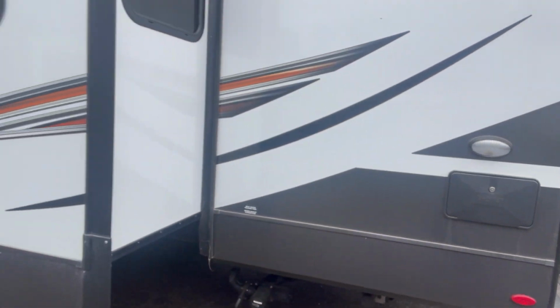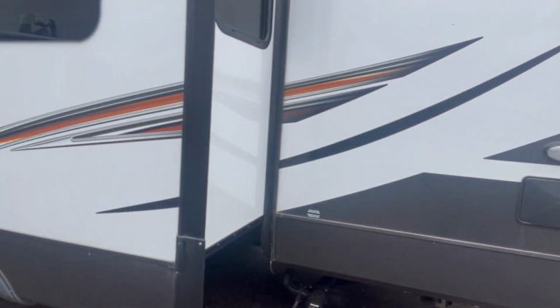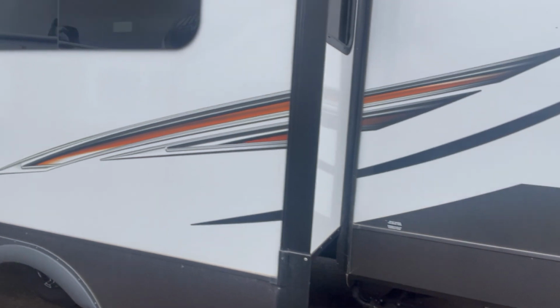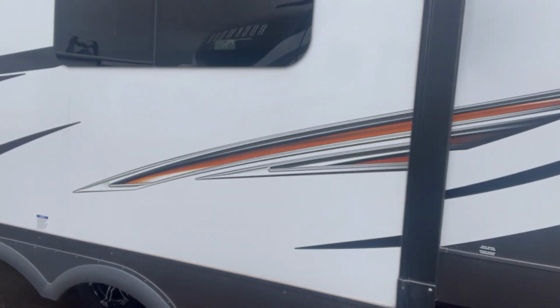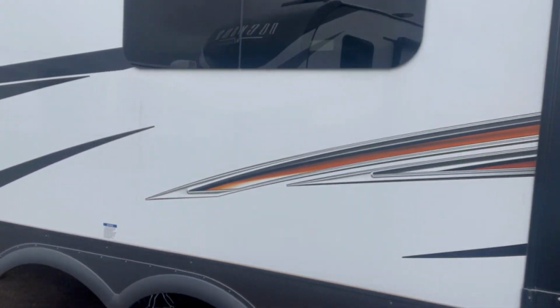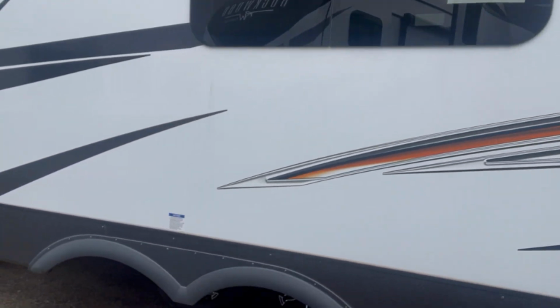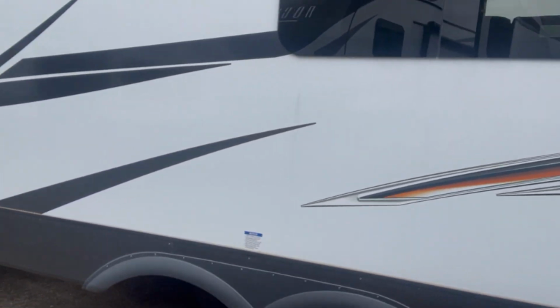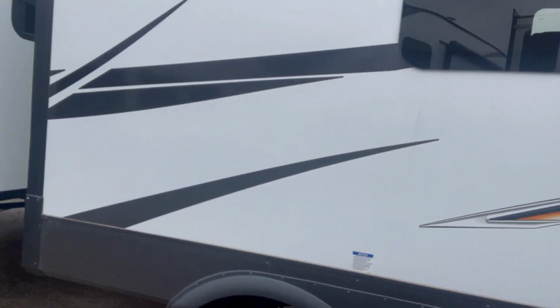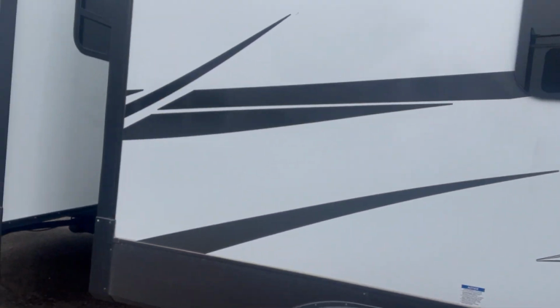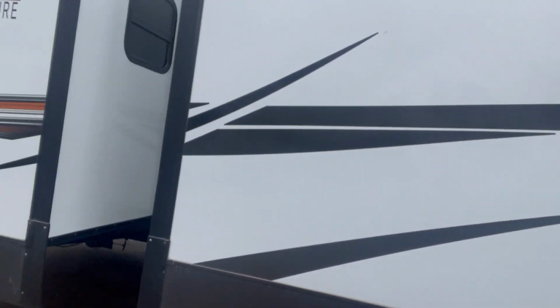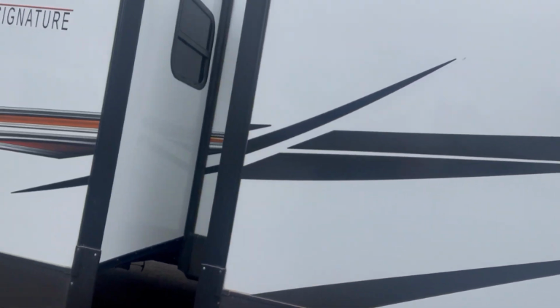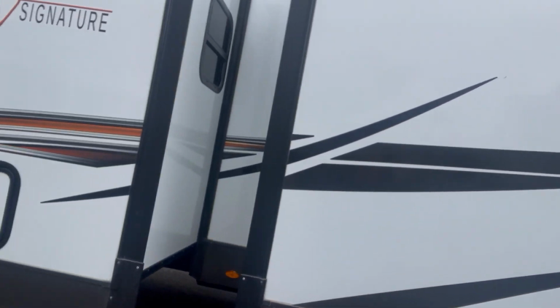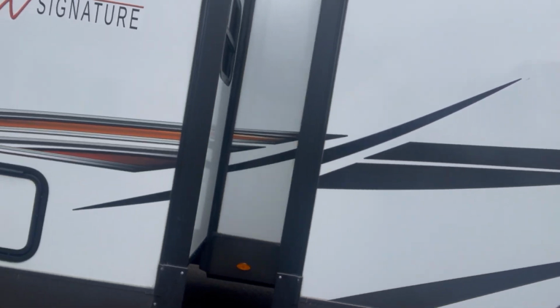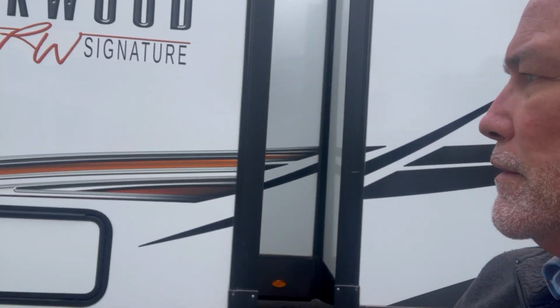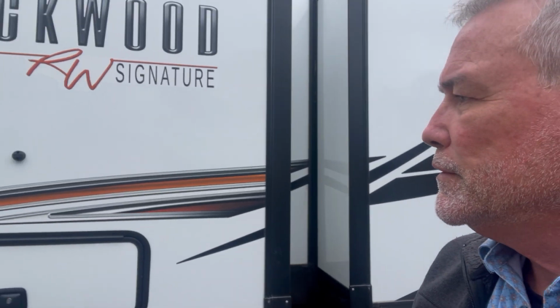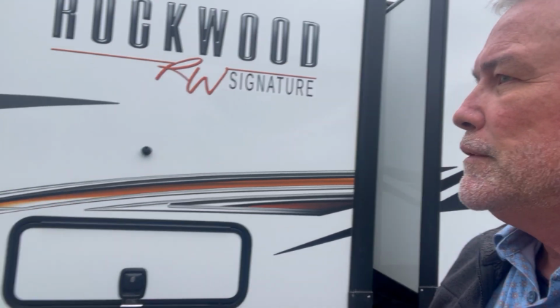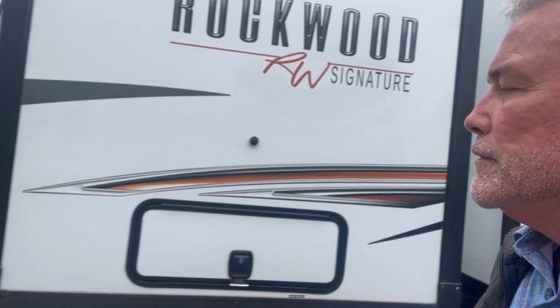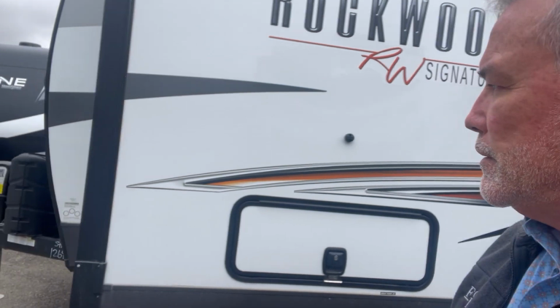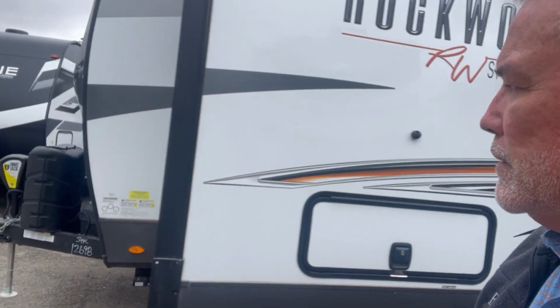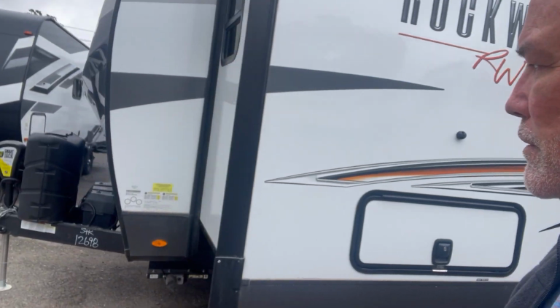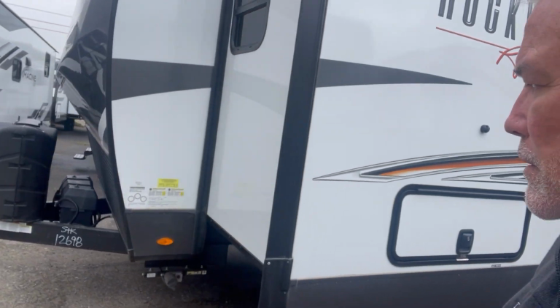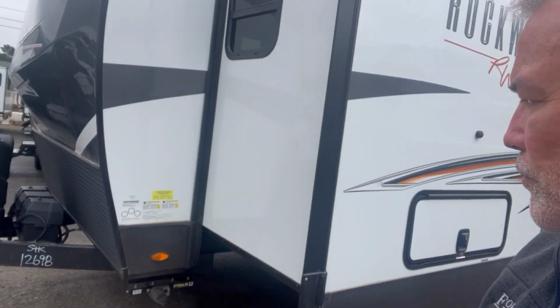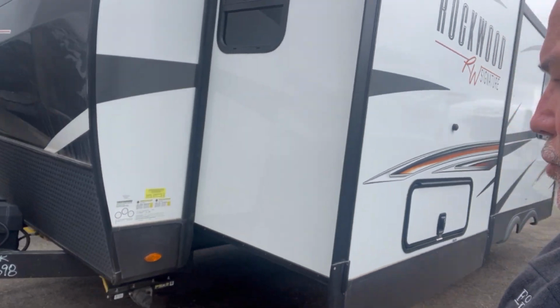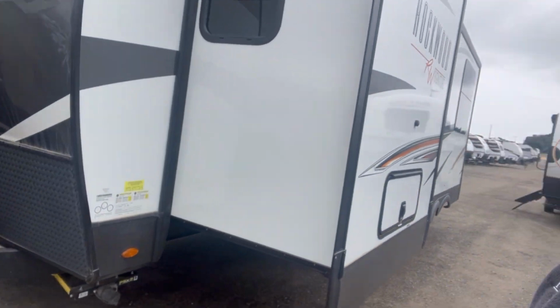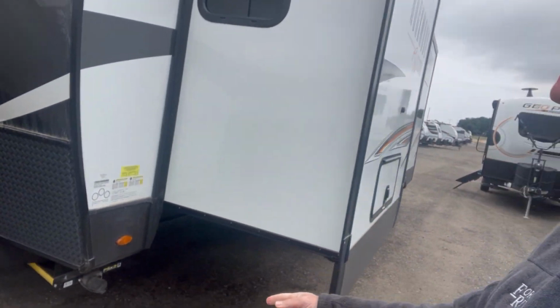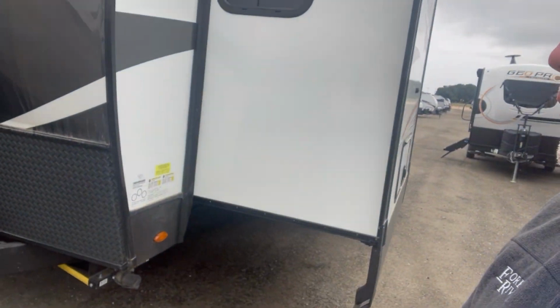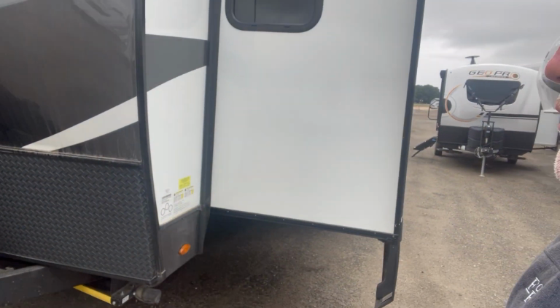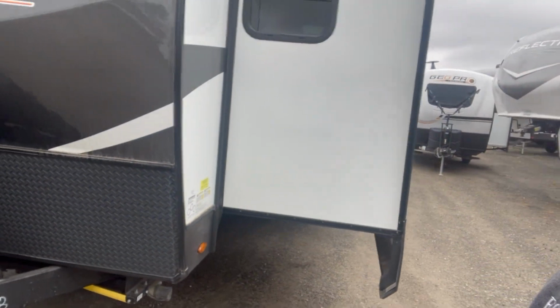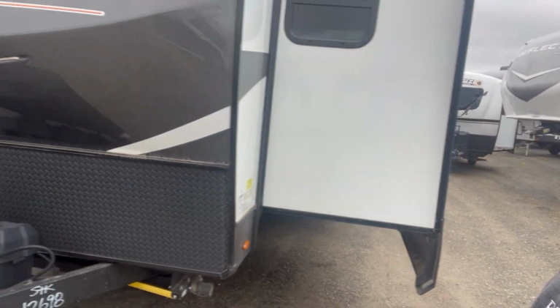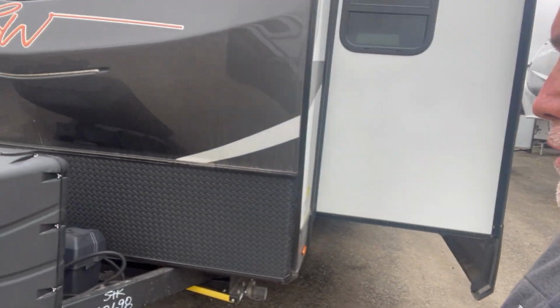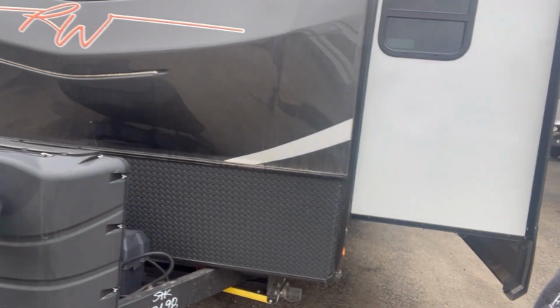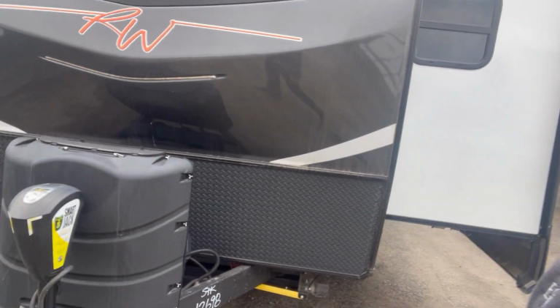This one's got two slides, all on the hook-up side. Beautiful trailer — electric stabilizers, electric tongue jack, of course.